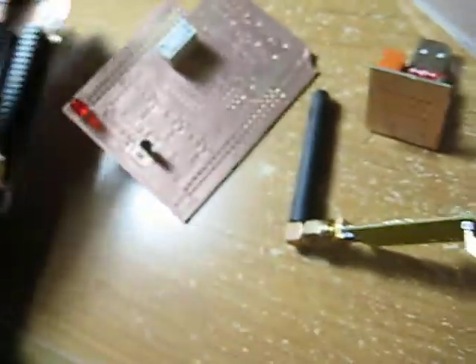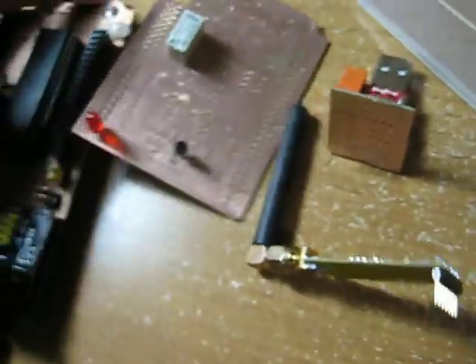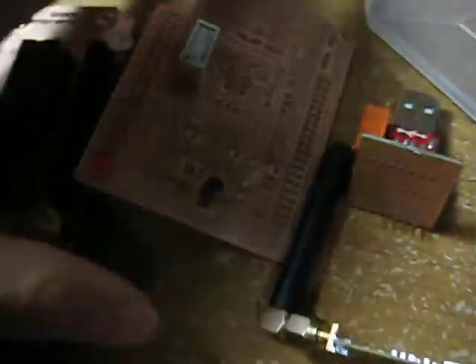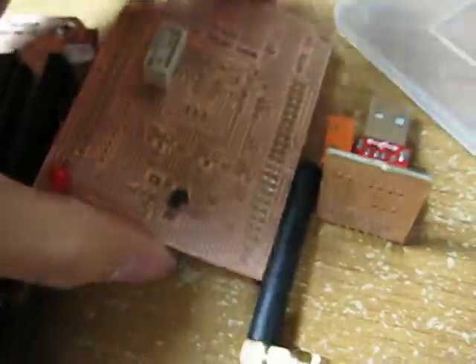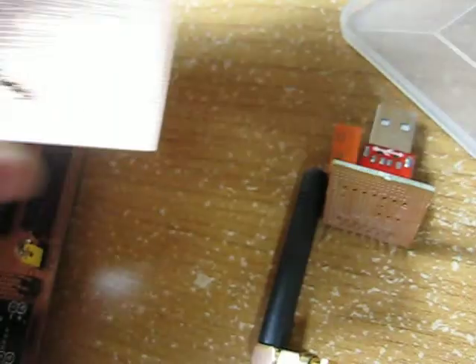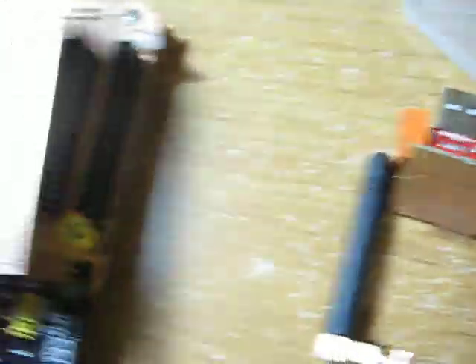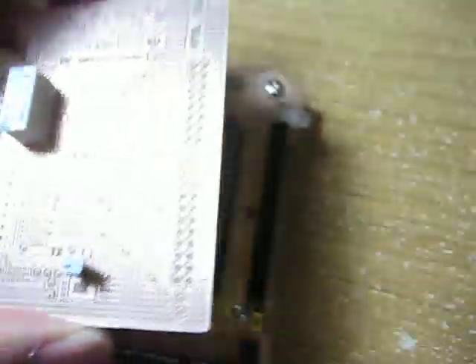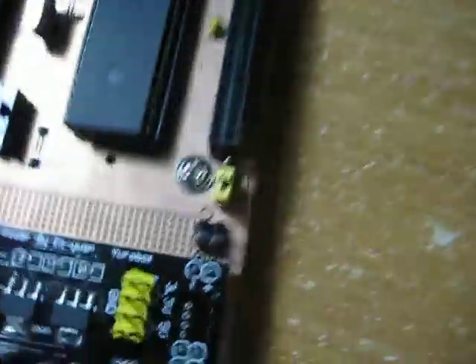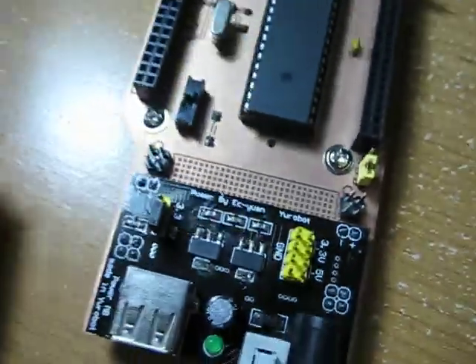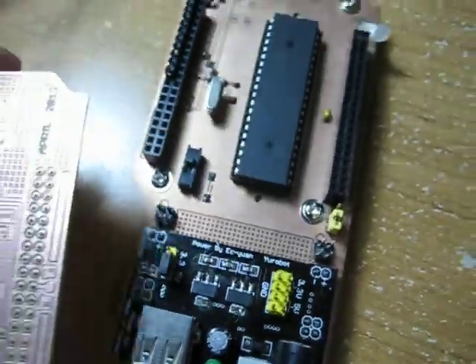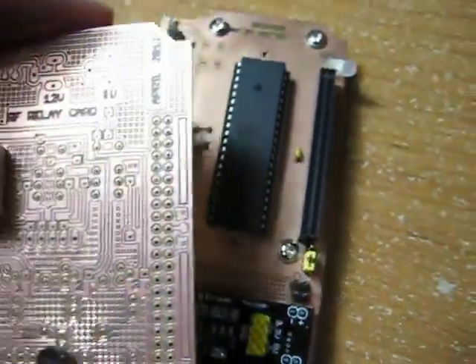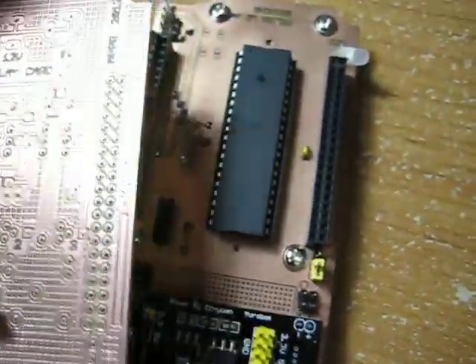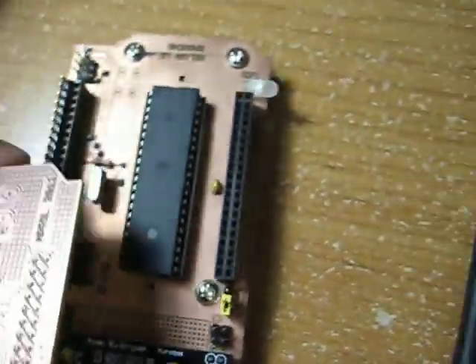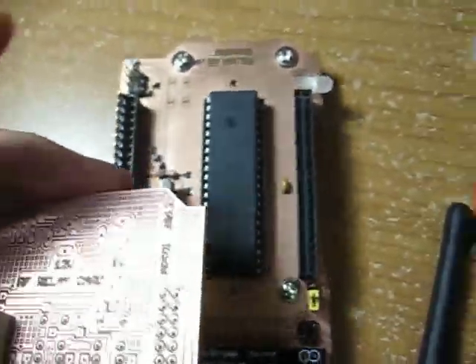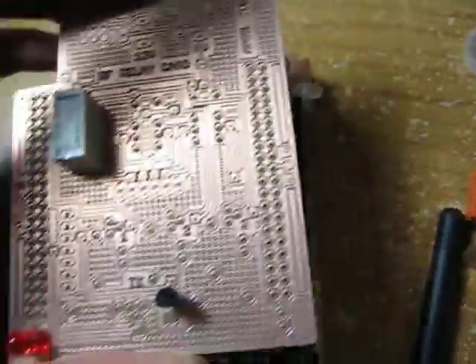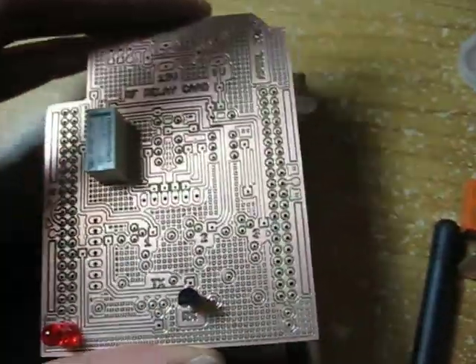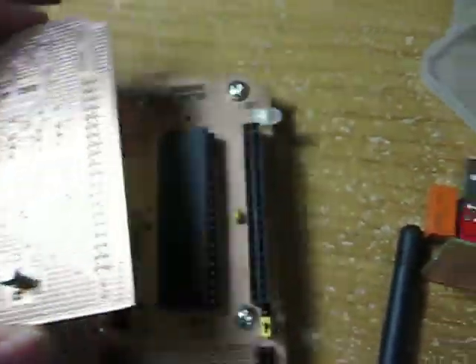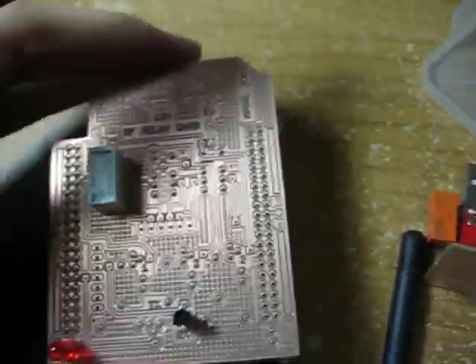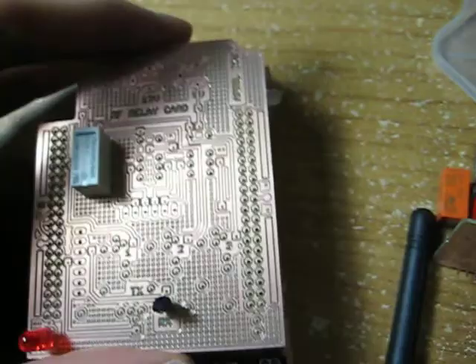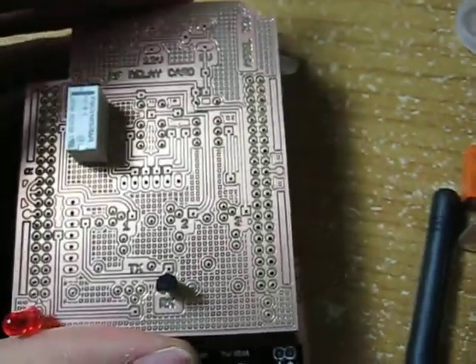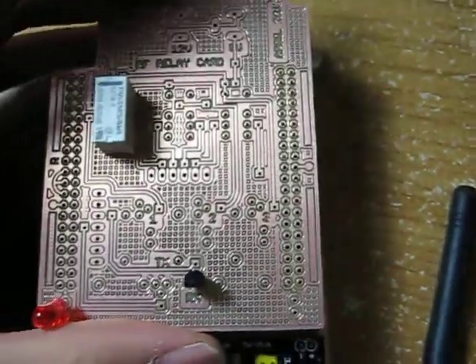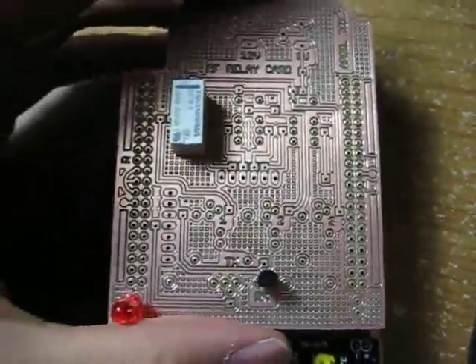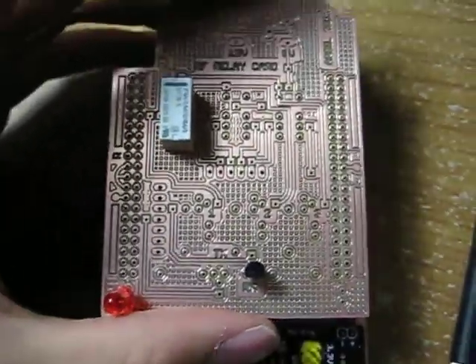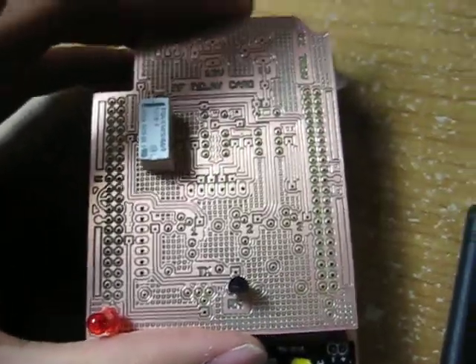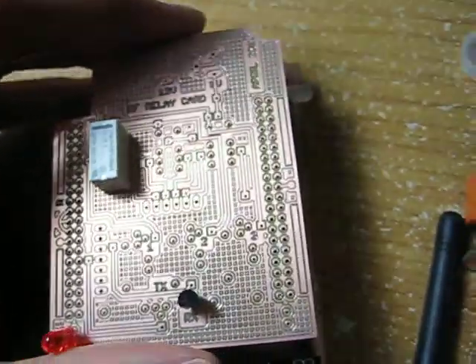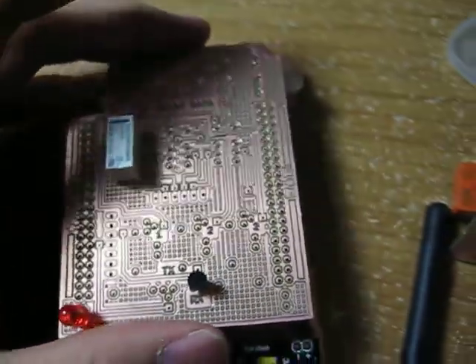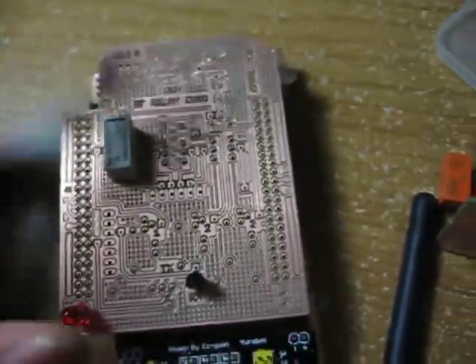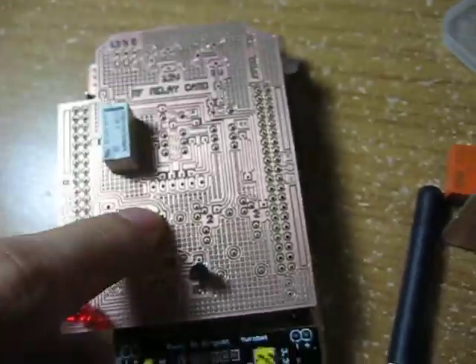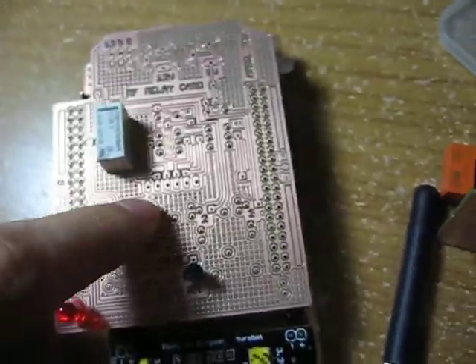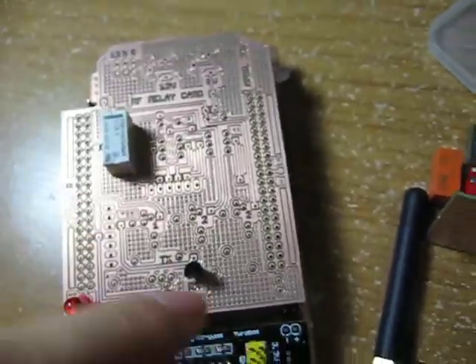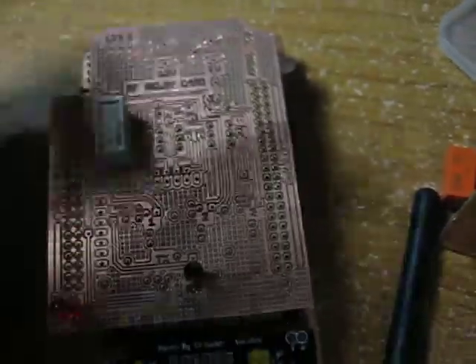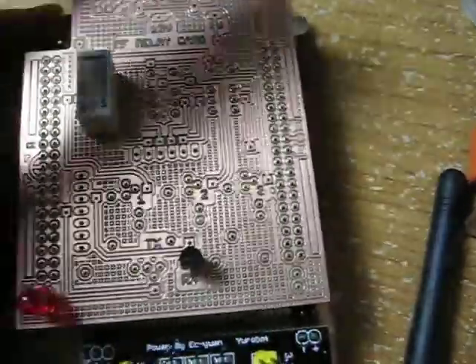This is a shield, so it's going to be on top of my other homemade development board — on top like that. So I can control this wirelessly using my computer.